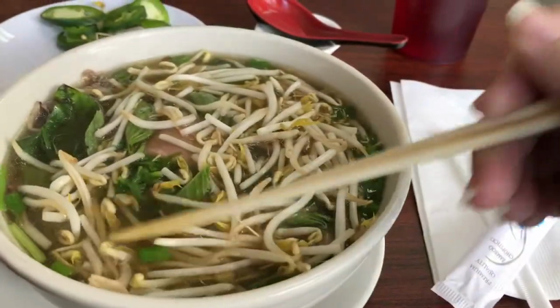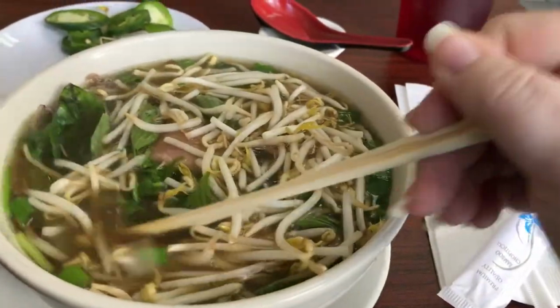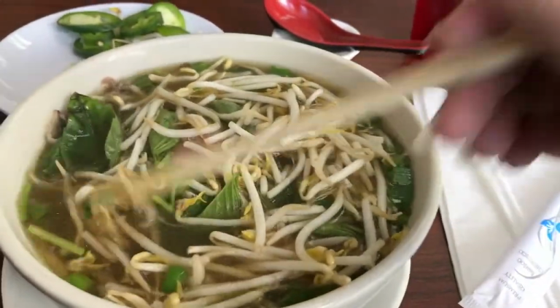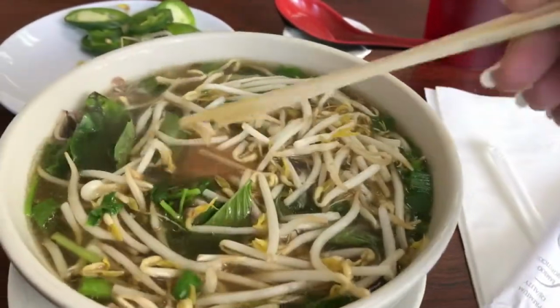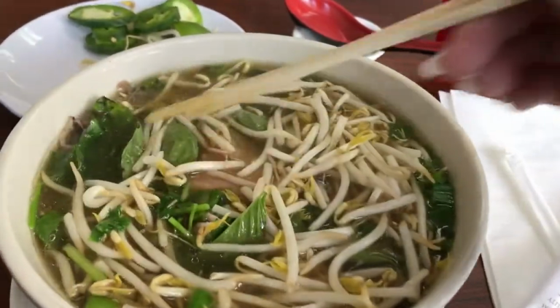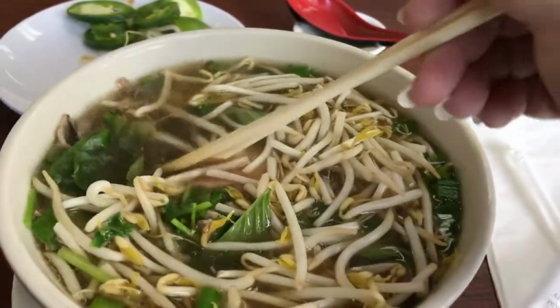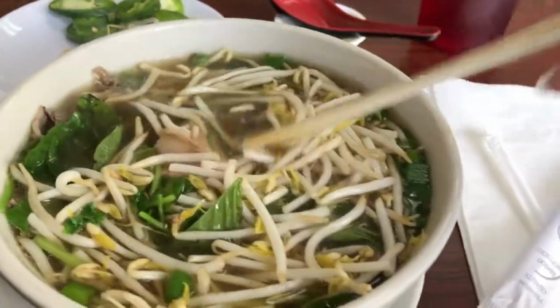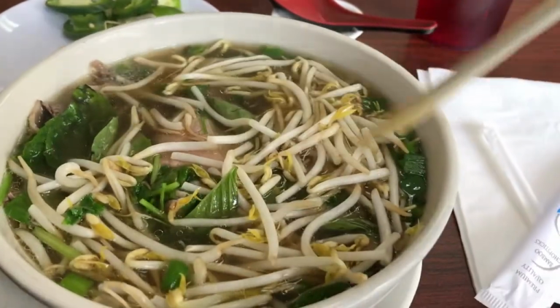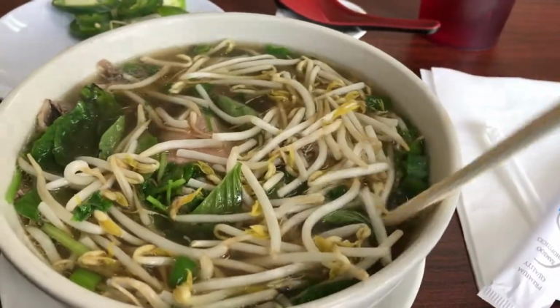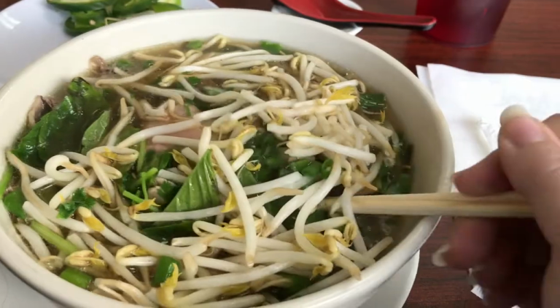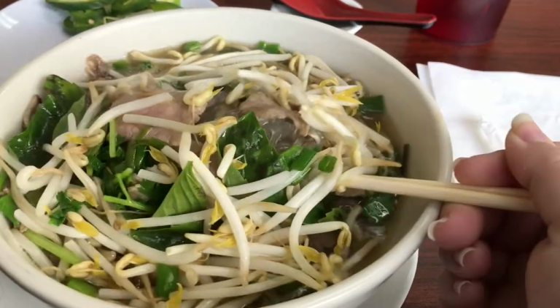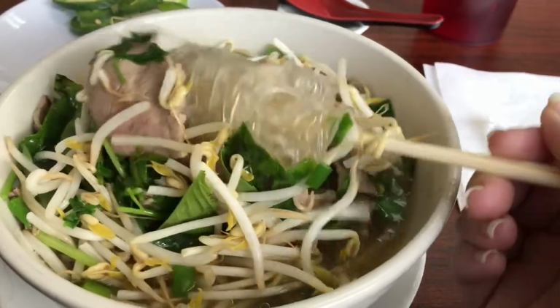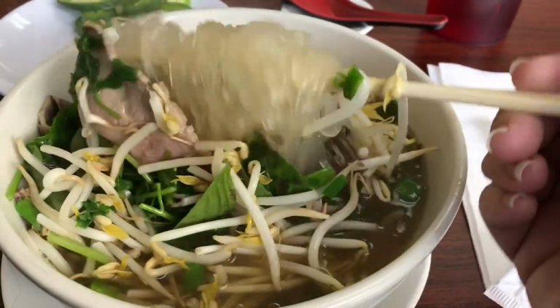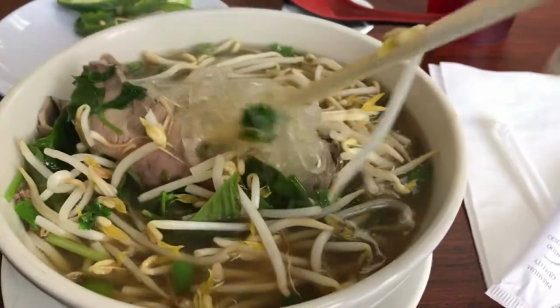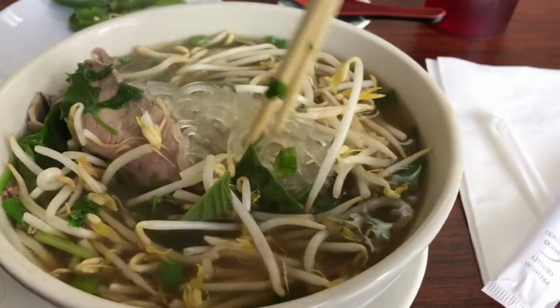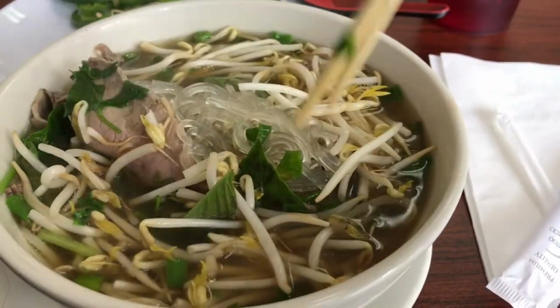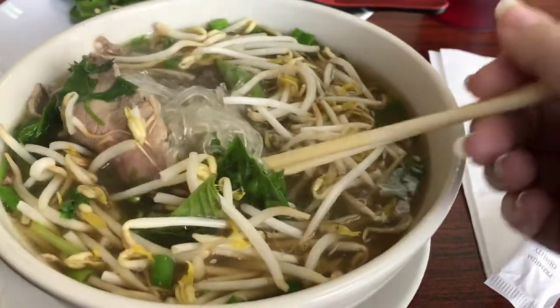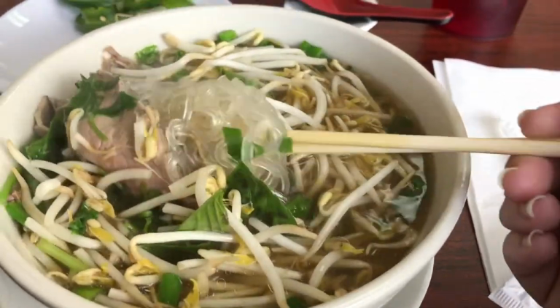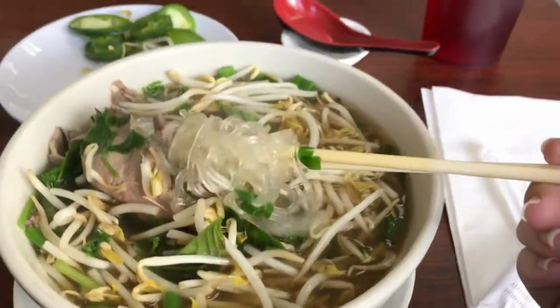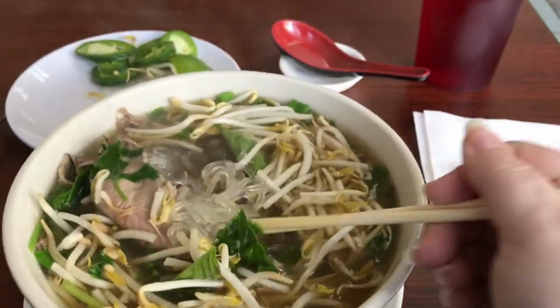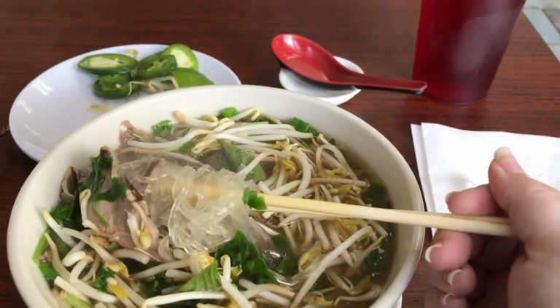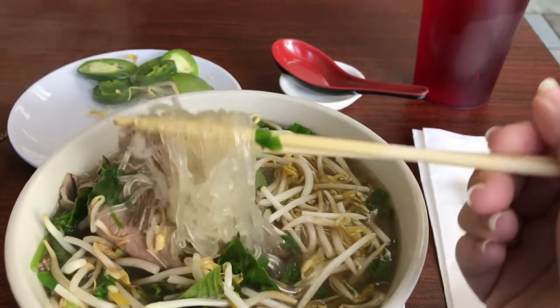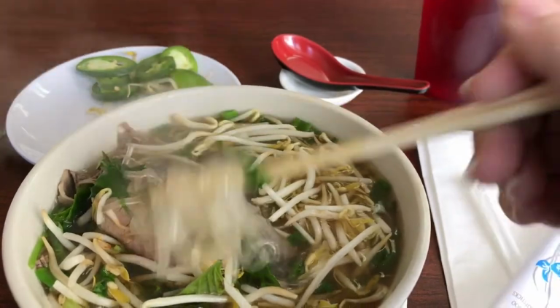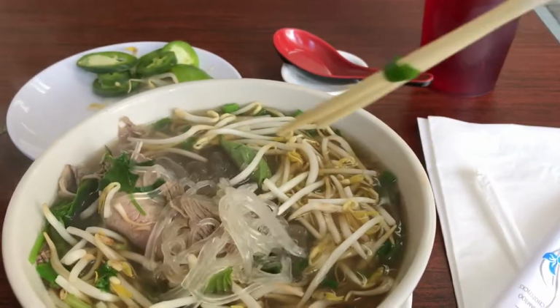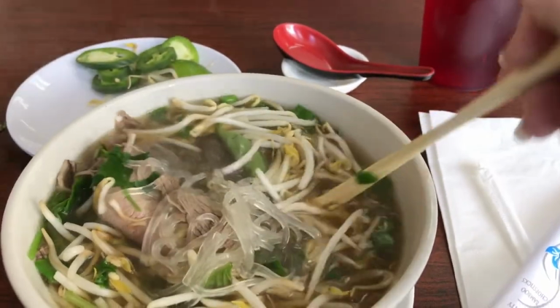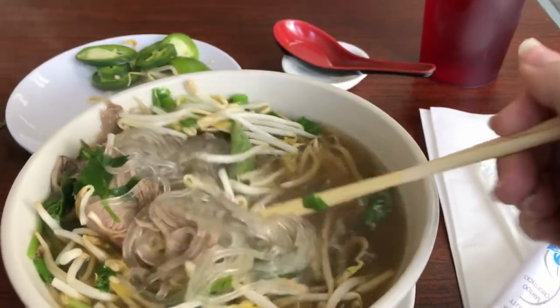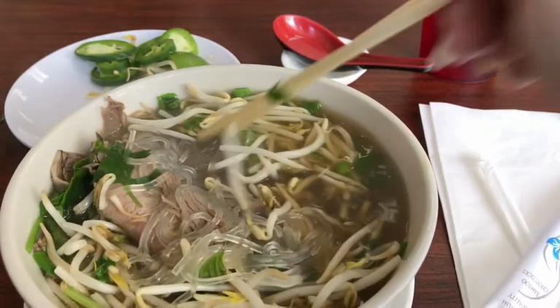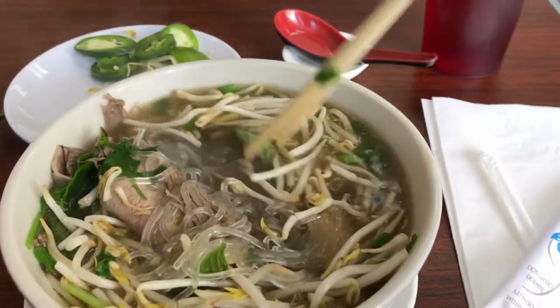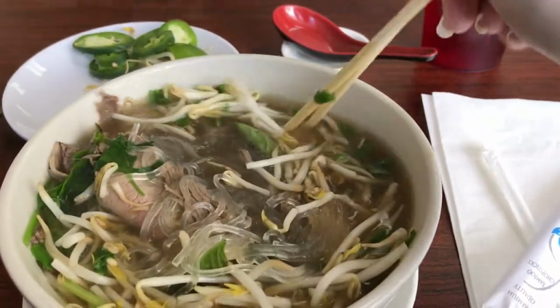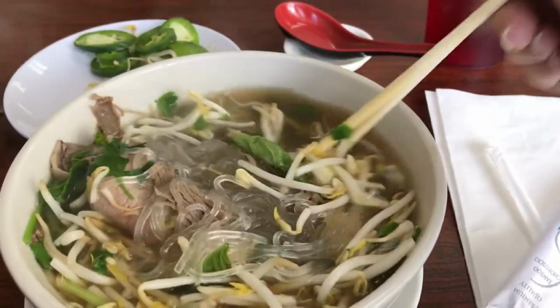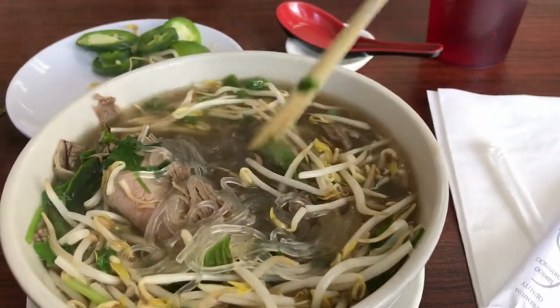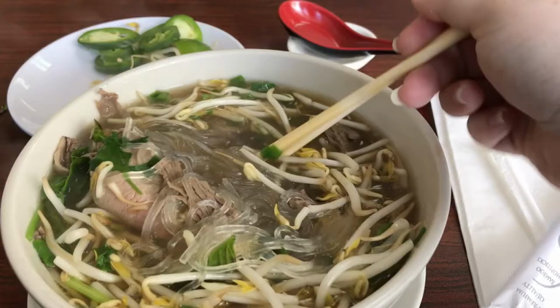I always put the sprouts in so that they can soften up a little bit in the hot broth, and also to help loosen up all the noodles that stick together — because they always come pre-cooked, and the hotter the water, the more the noodles will separate and act like fresh noodles.